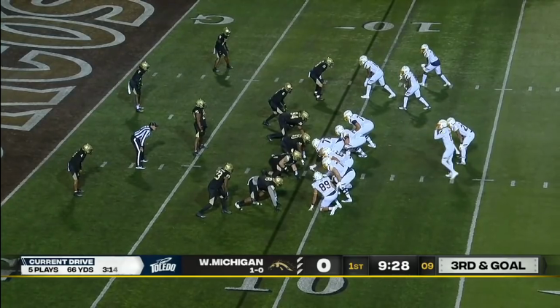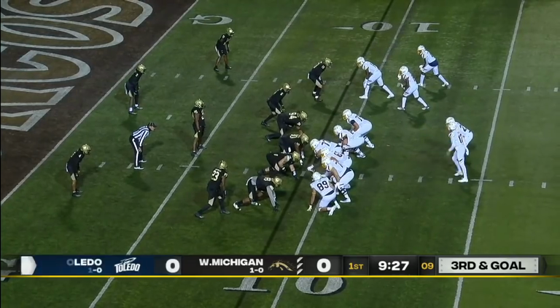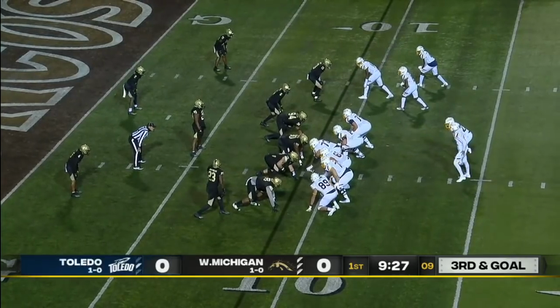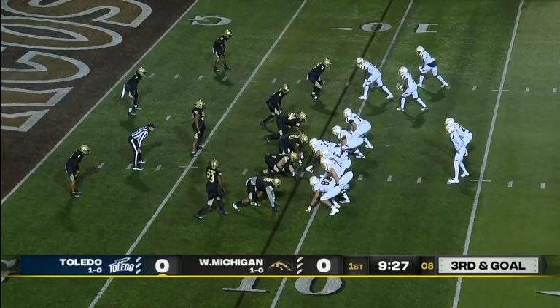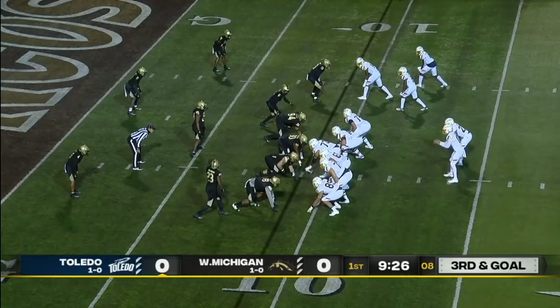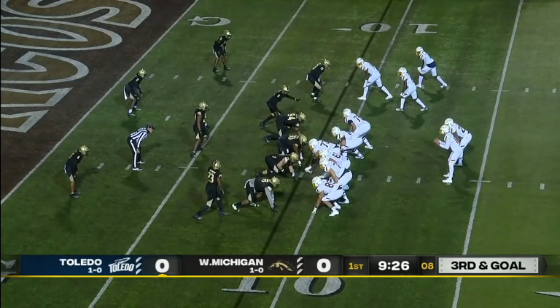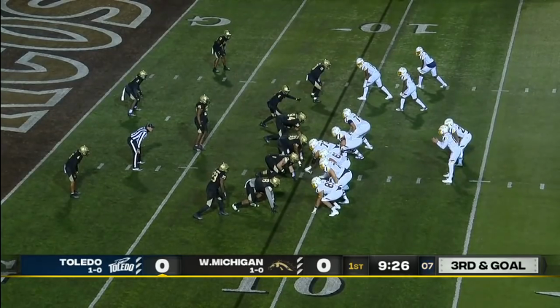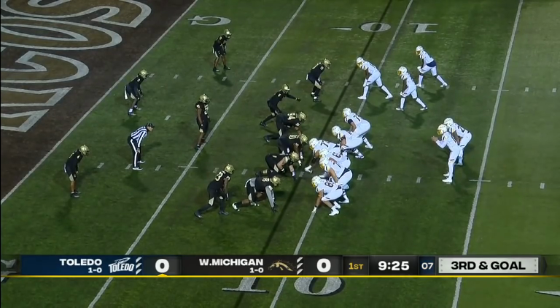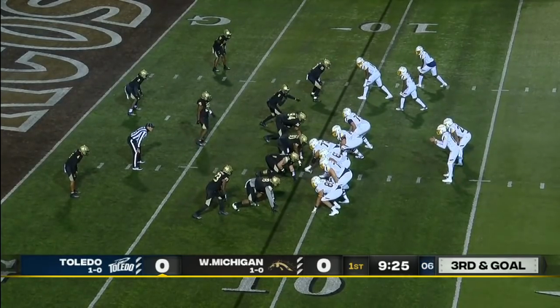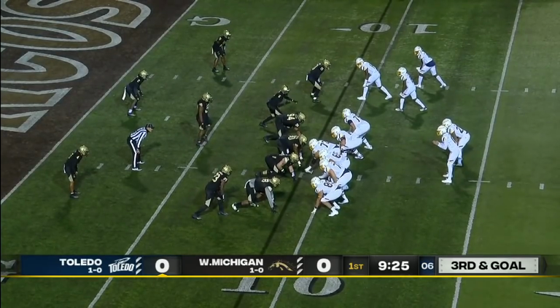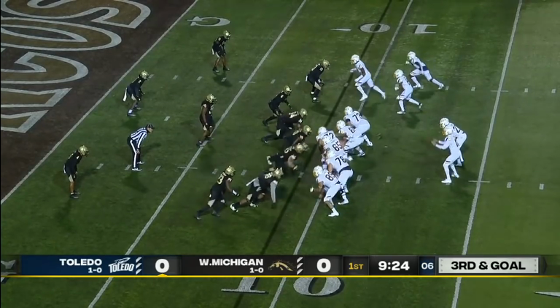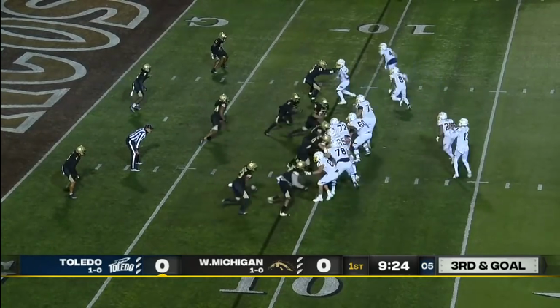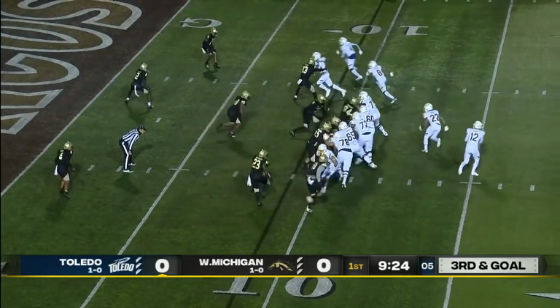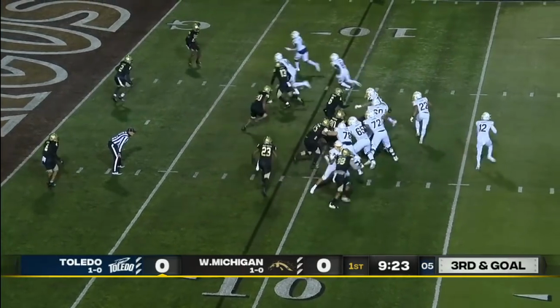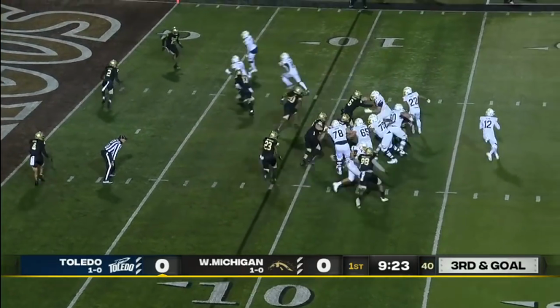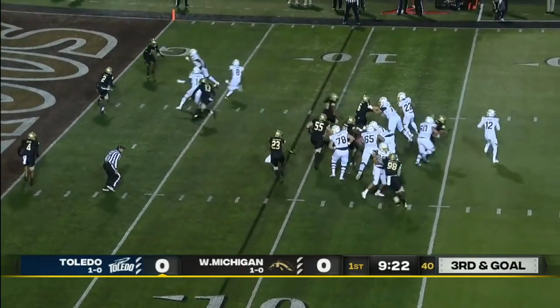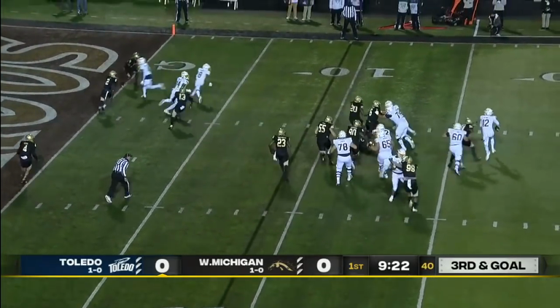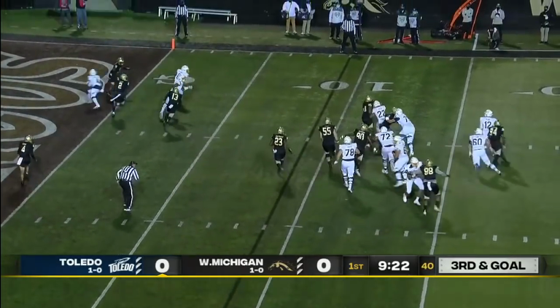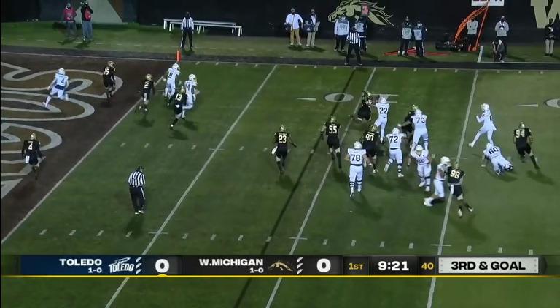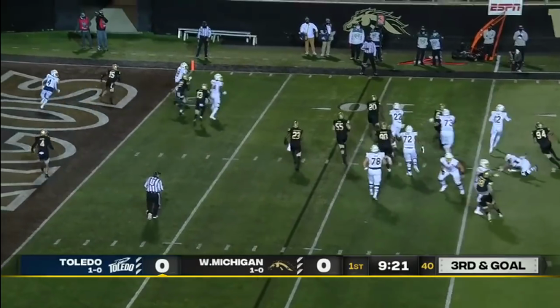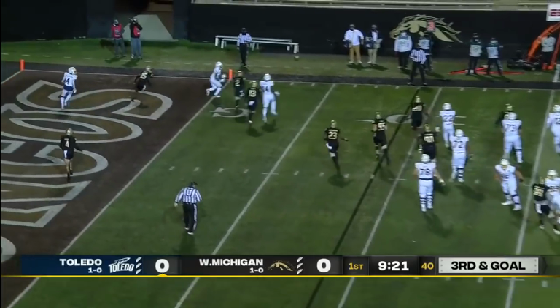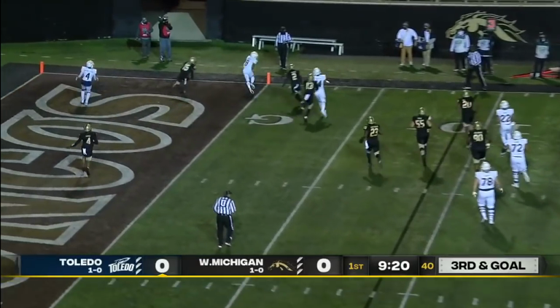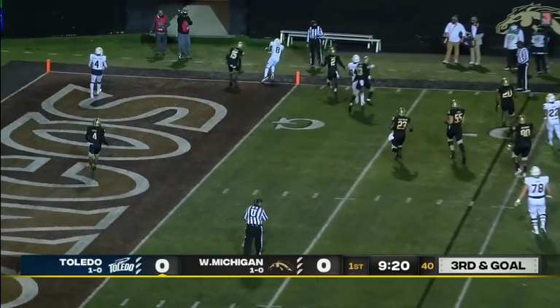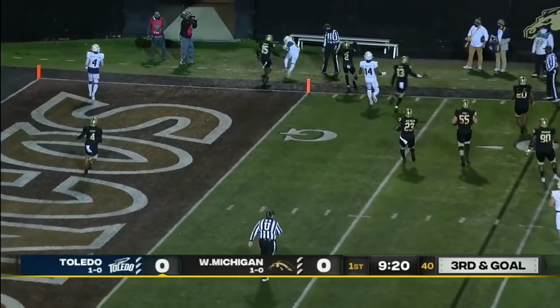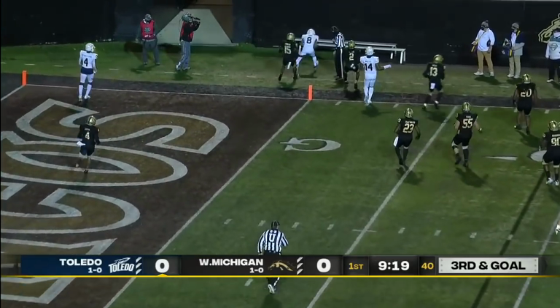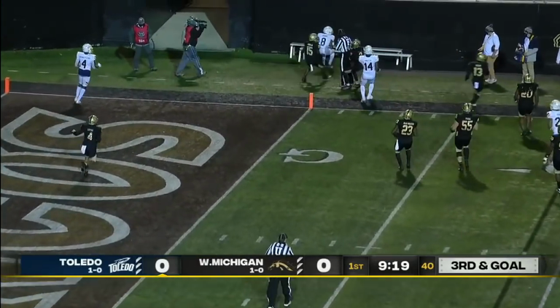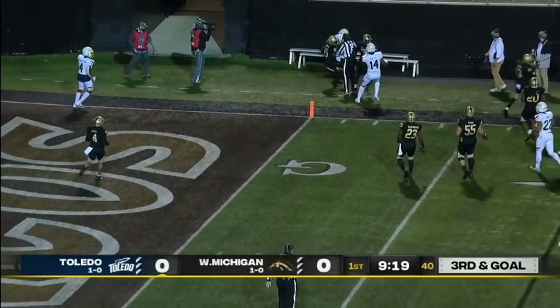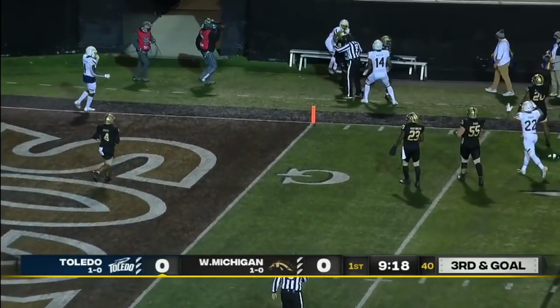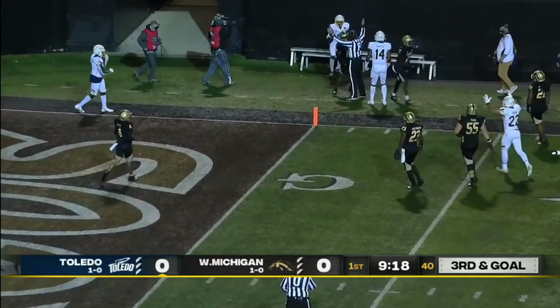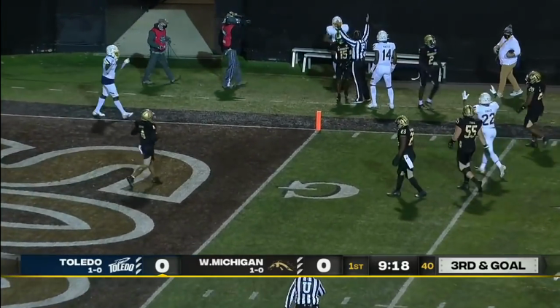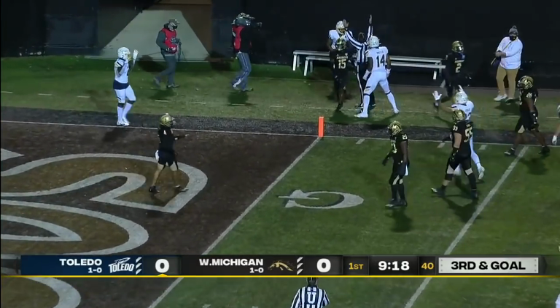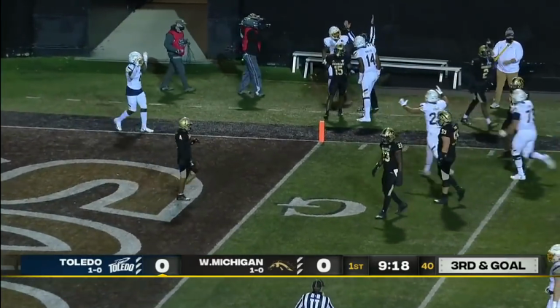Three receivers to the field, Kovac in the backfield. Peters moves the pocket on the run, throws on the run — he's got Maddox for a touchdown!